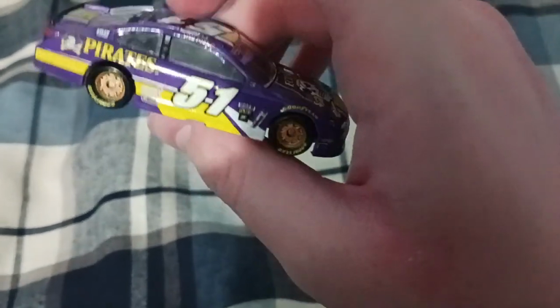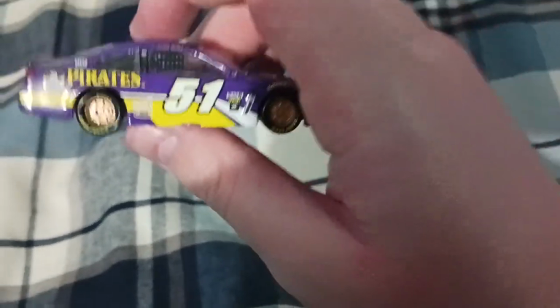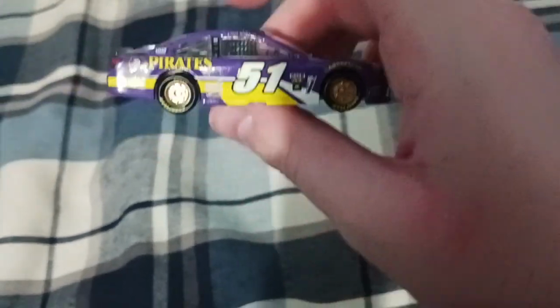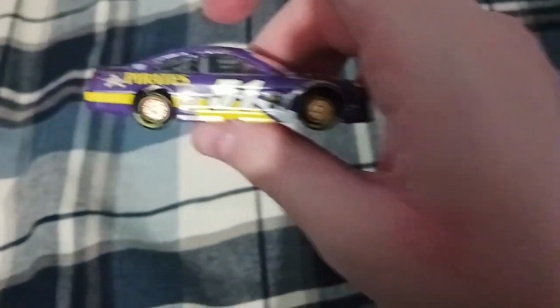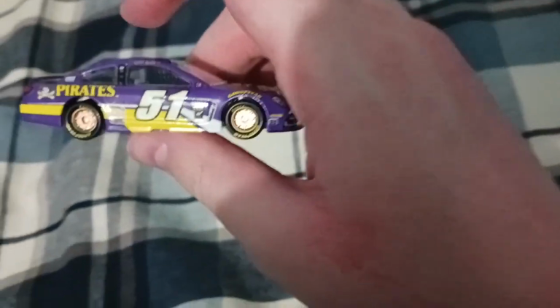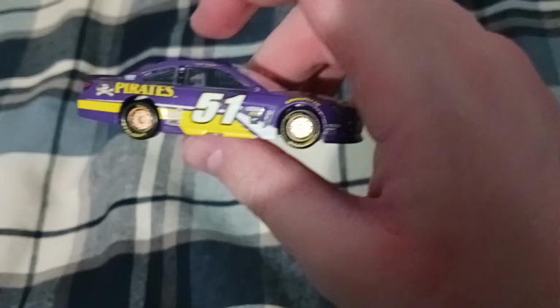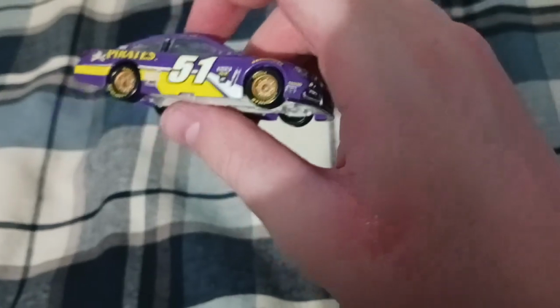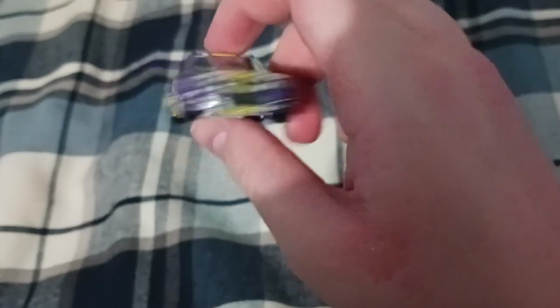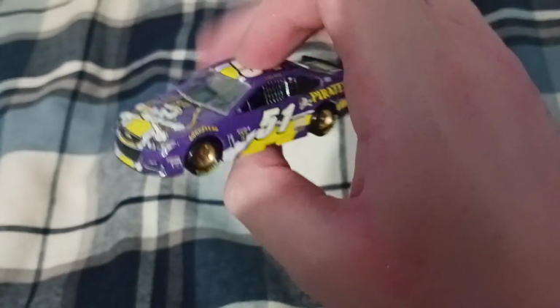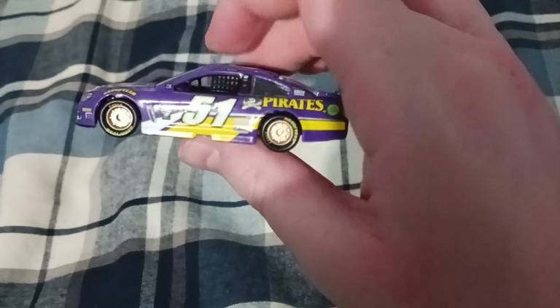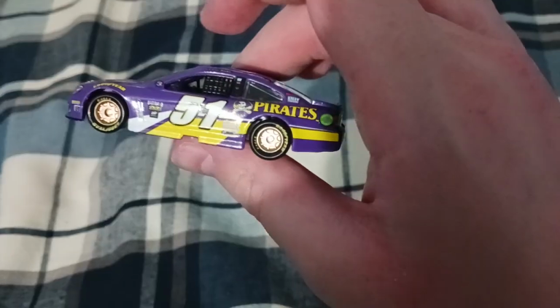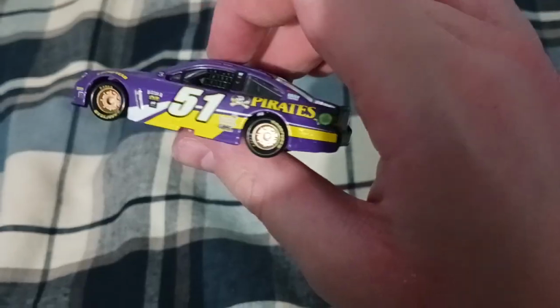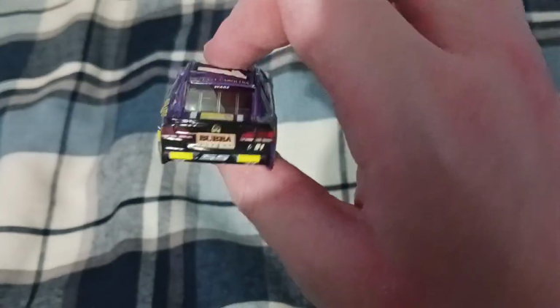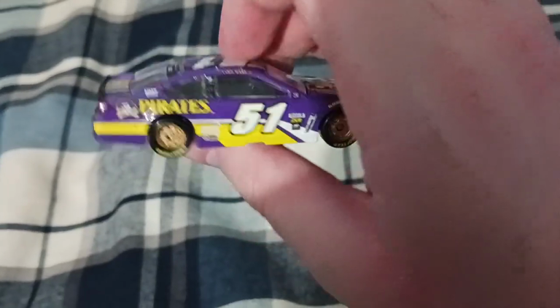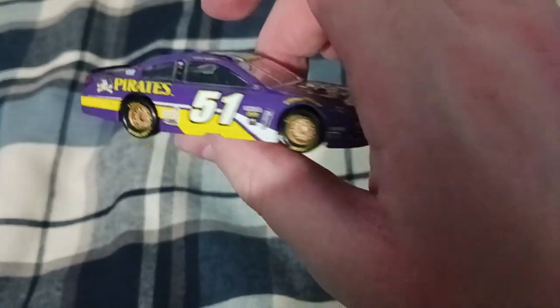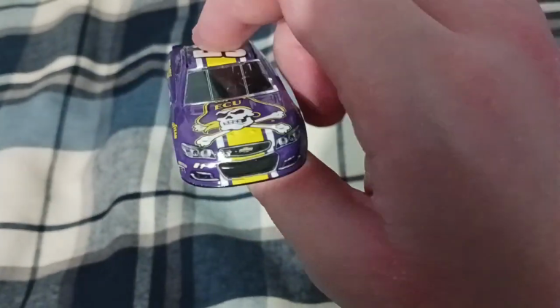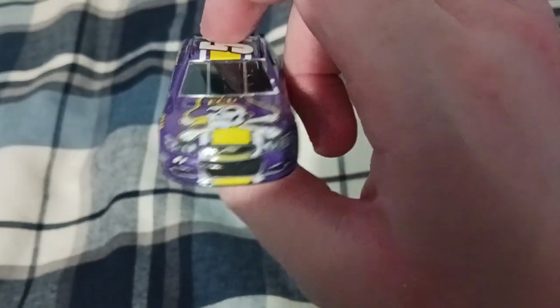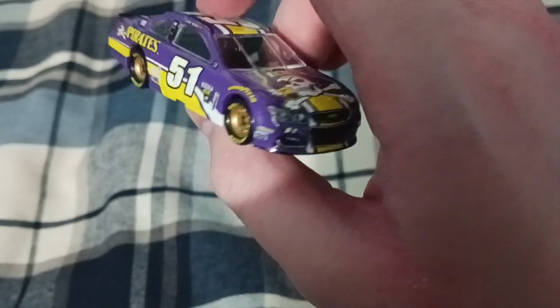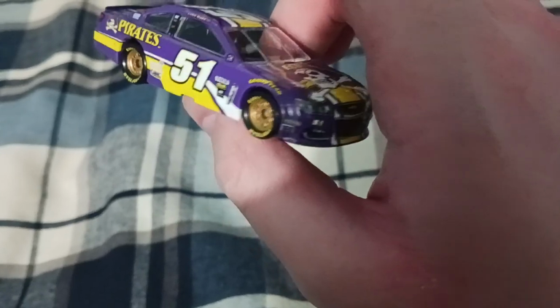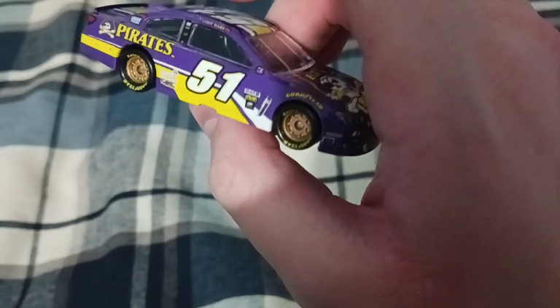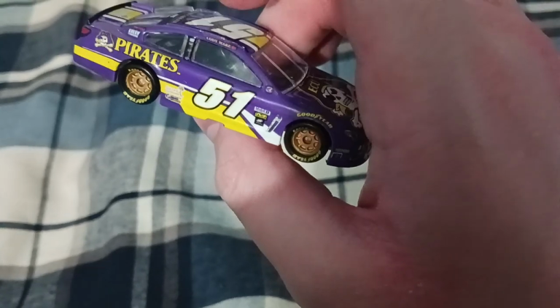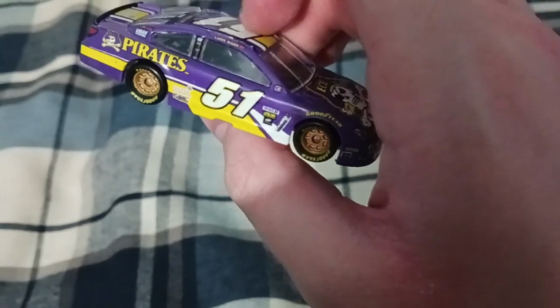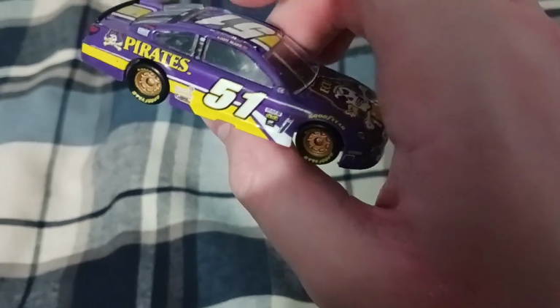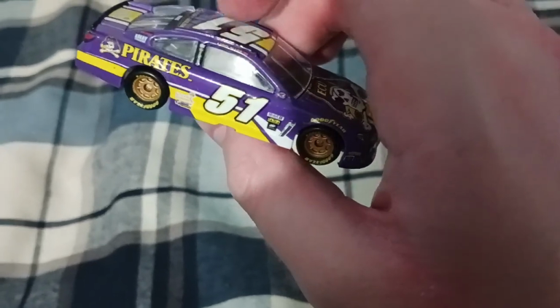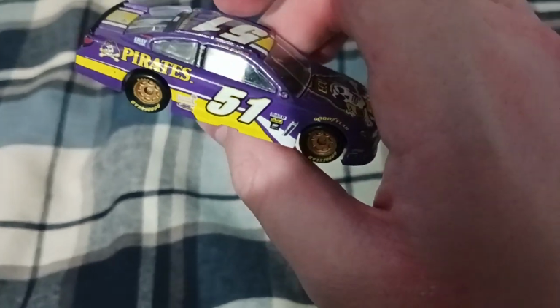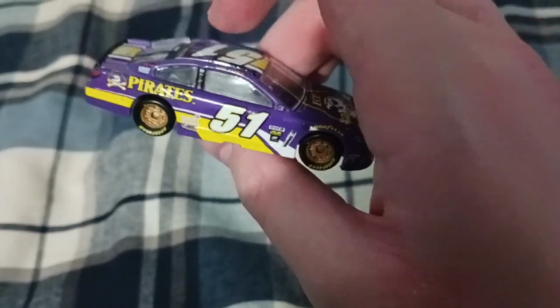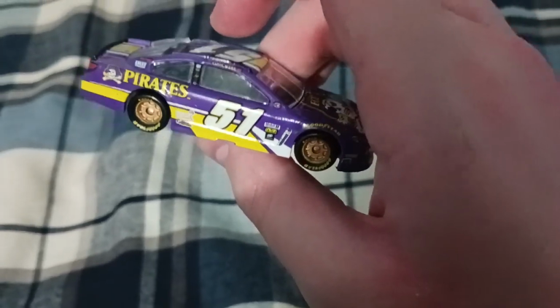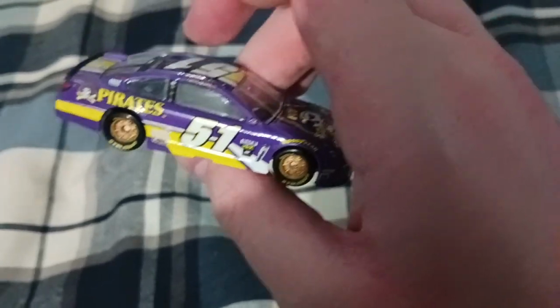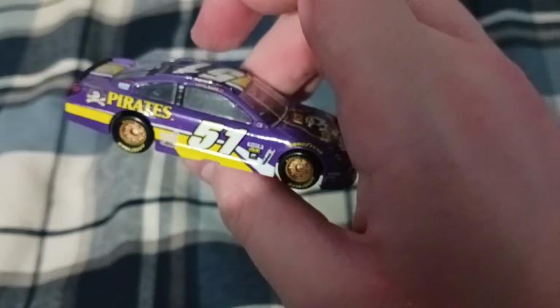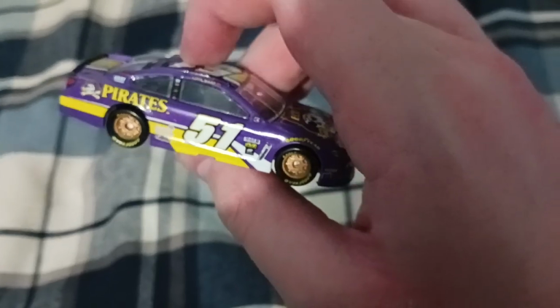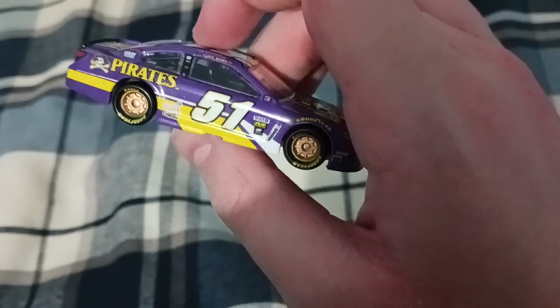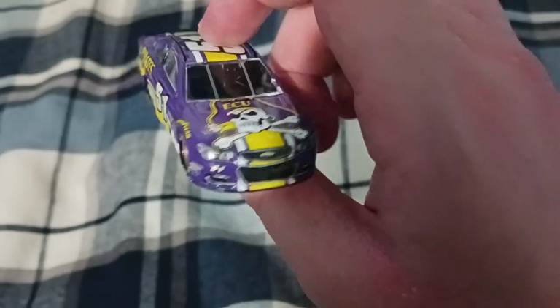Let's talk about Rick Ware Racing for a second. This is their first year back in the Cup Series in 2017, and I think it was their first time being in the Cup Series since 2012 with Mike Wallace at Daytona.